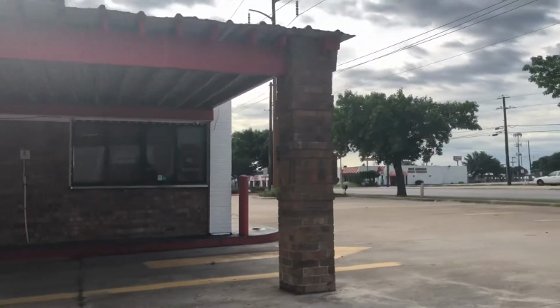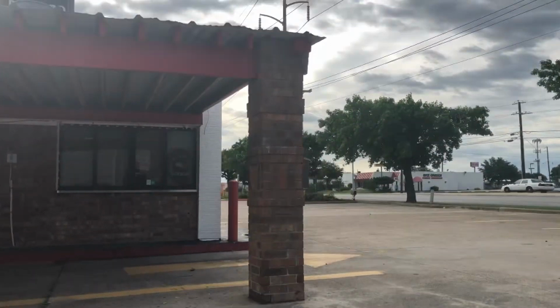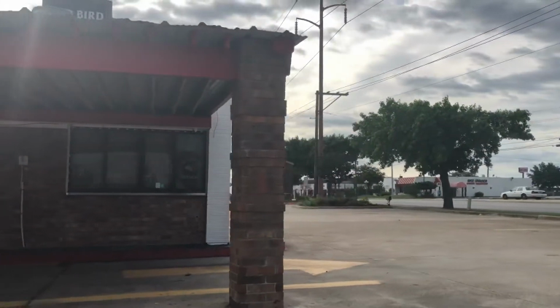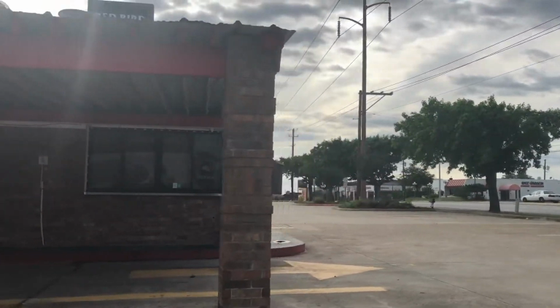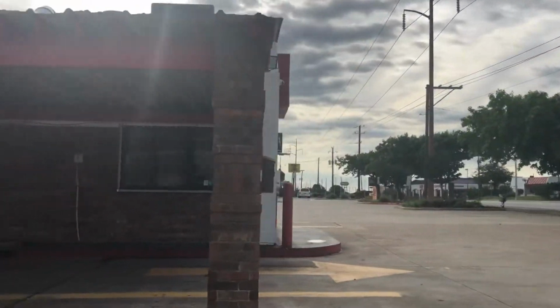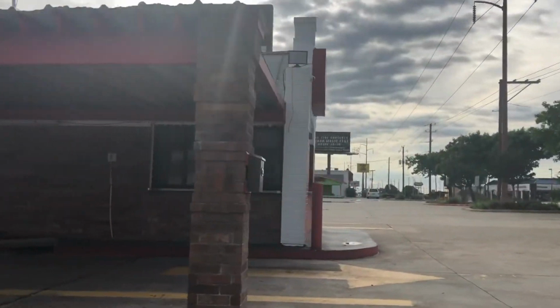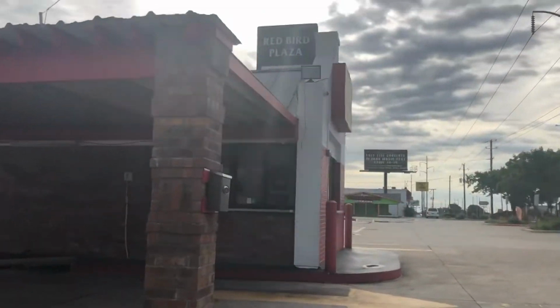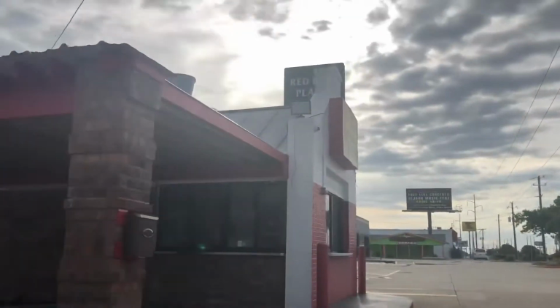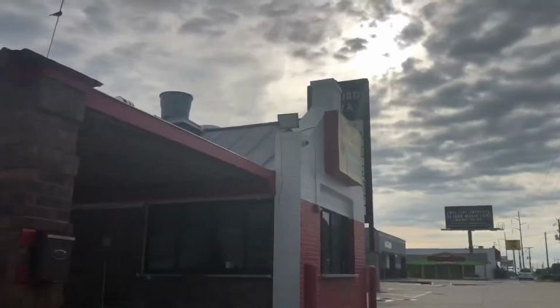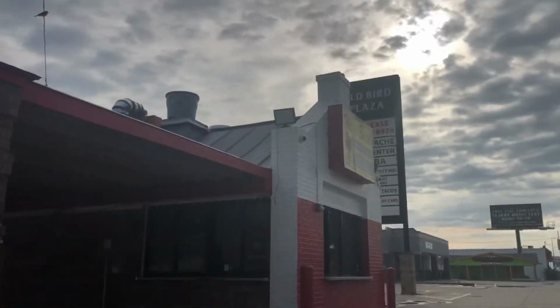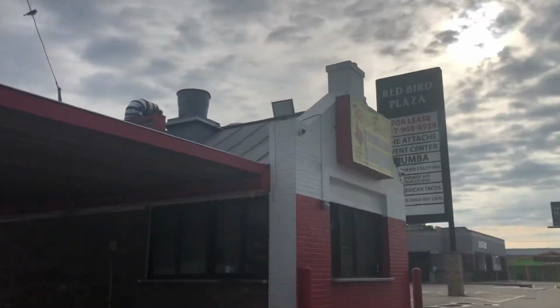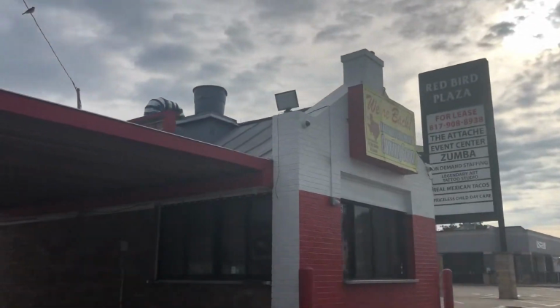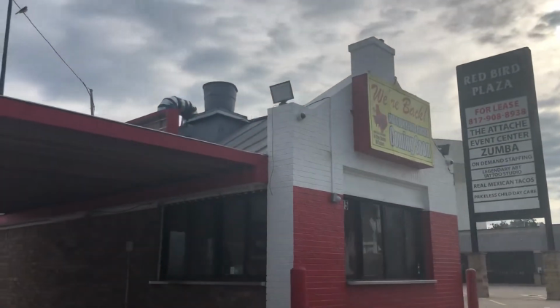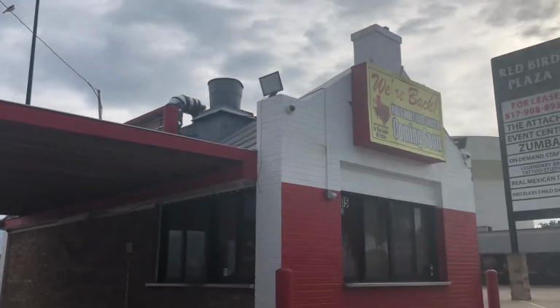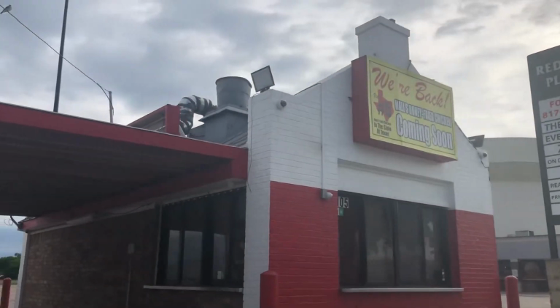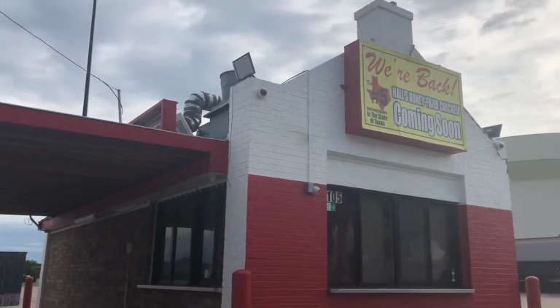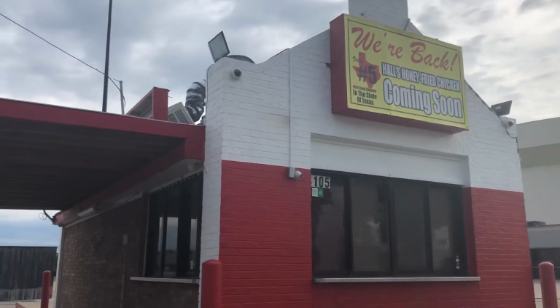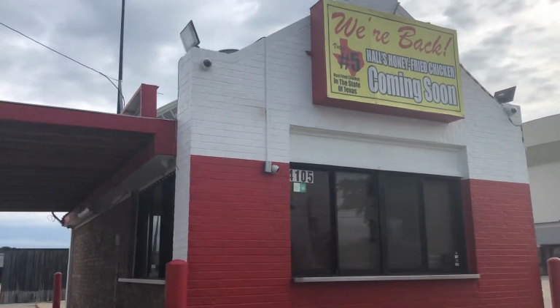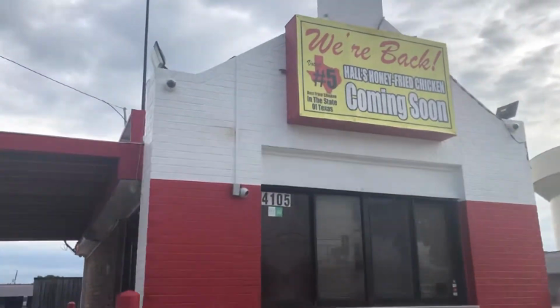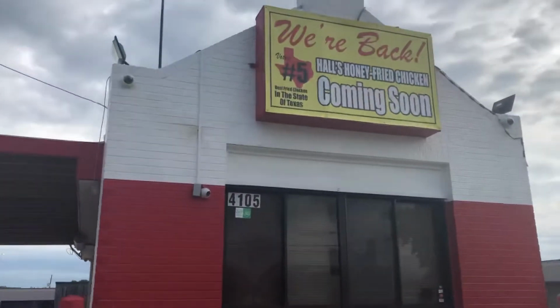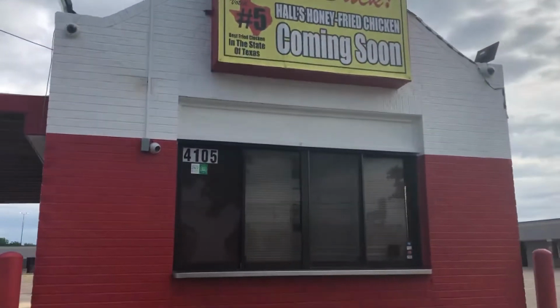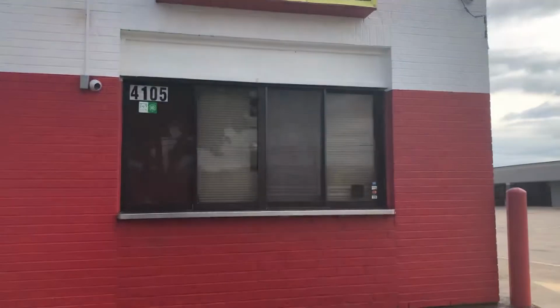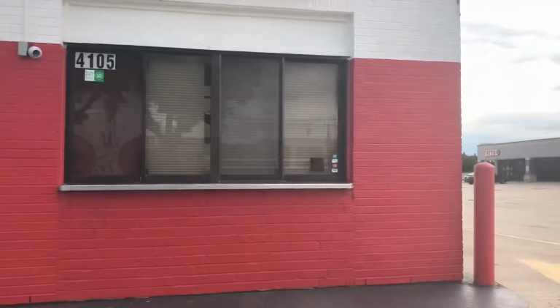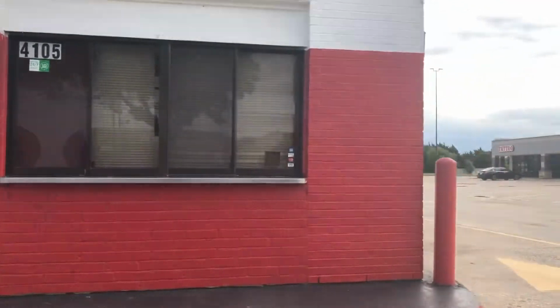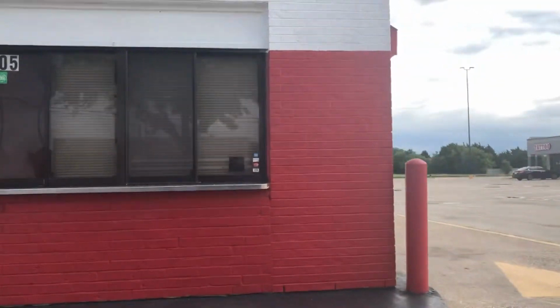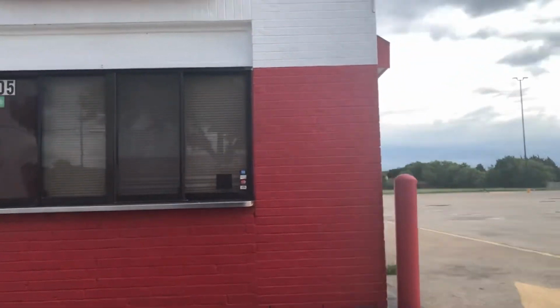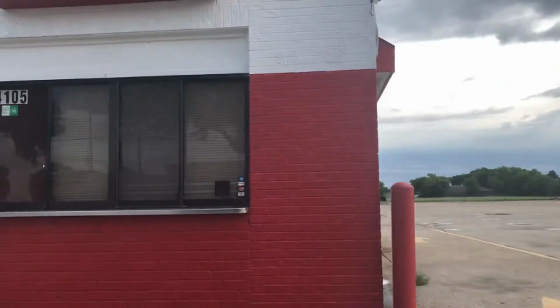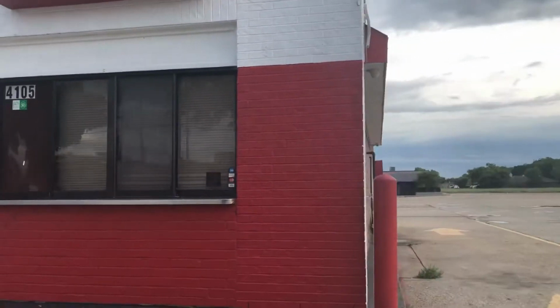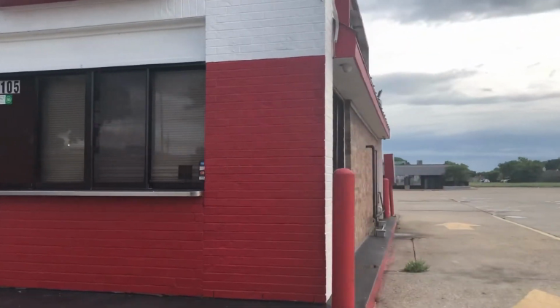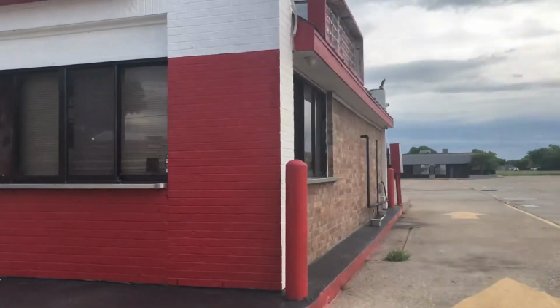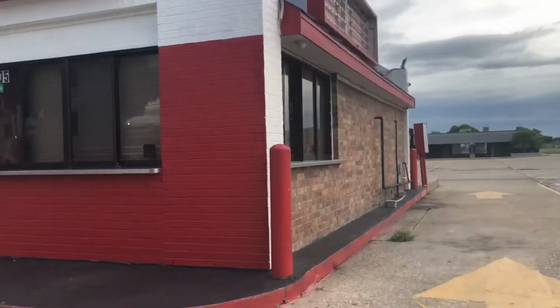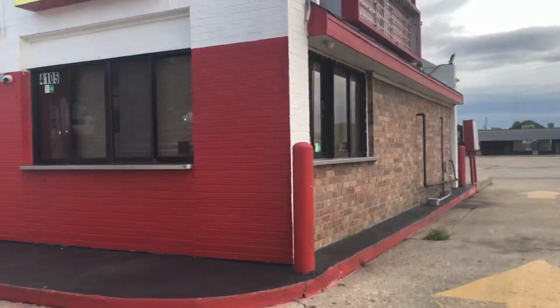If you know what it is, let me know in the comments. It's a funky old place and they're about to get it going again, so hopefully they'll be able to stay in business.